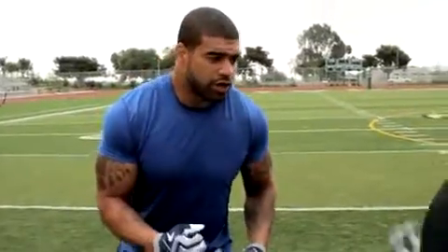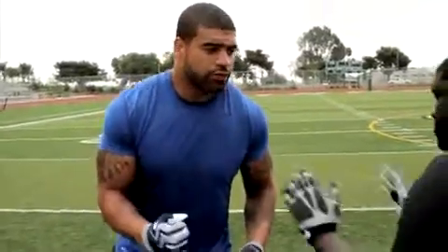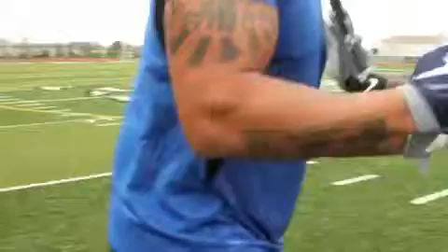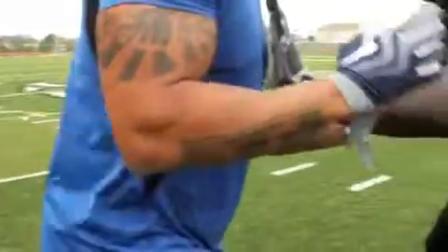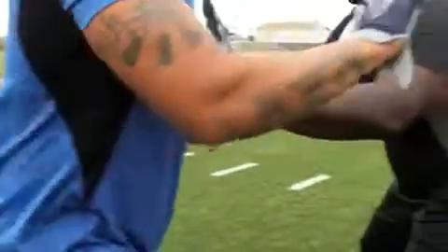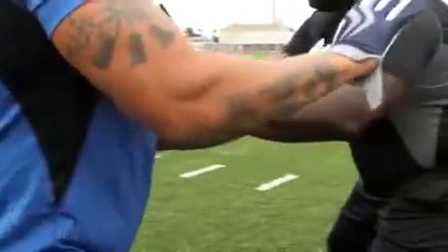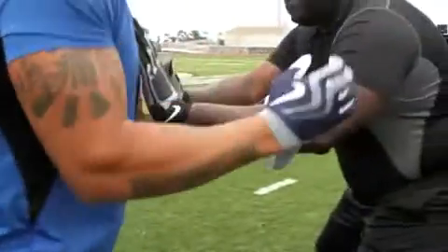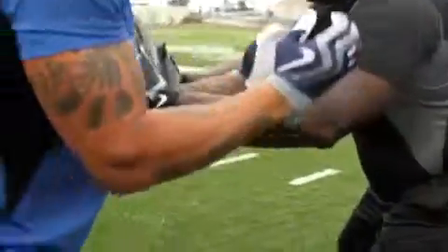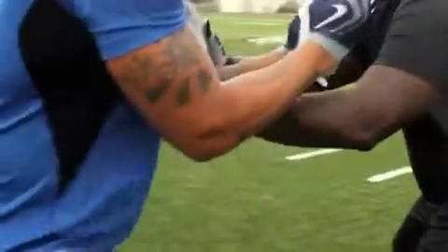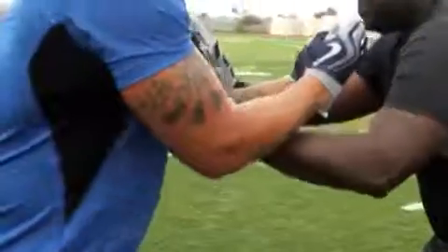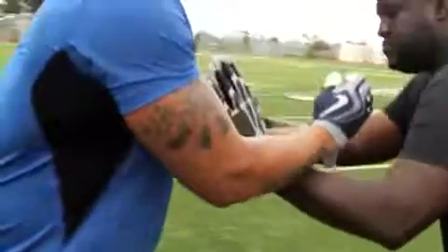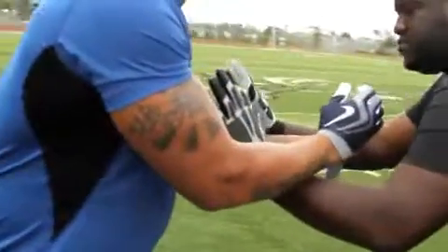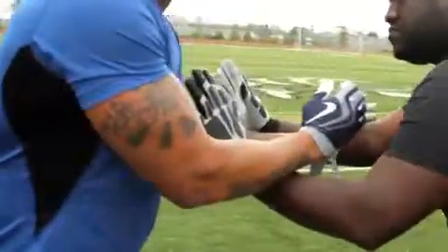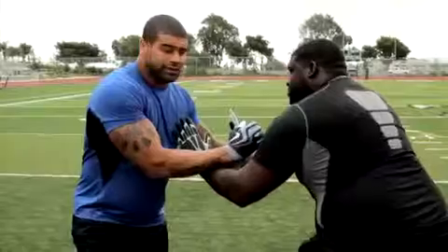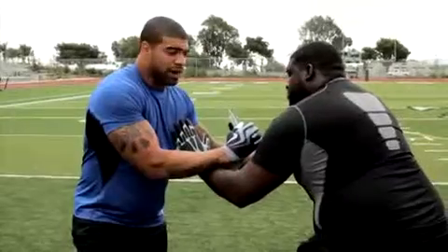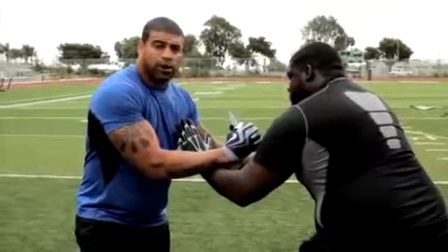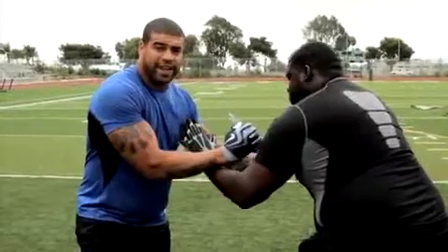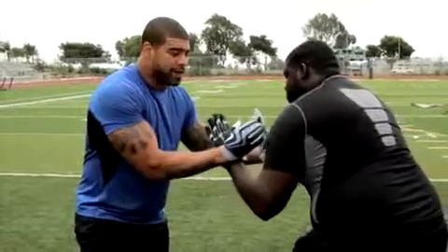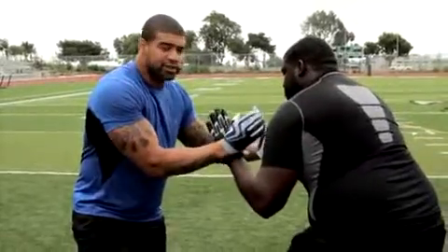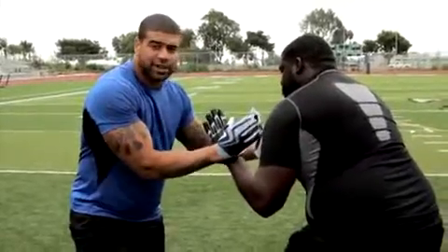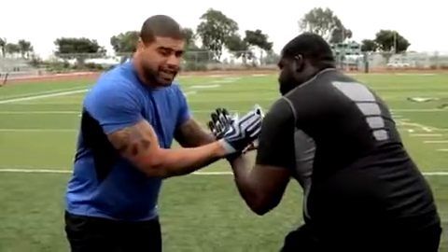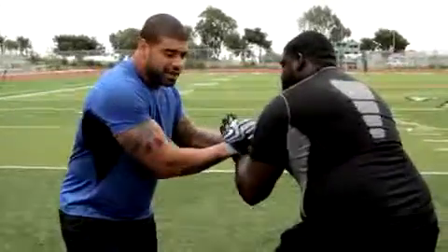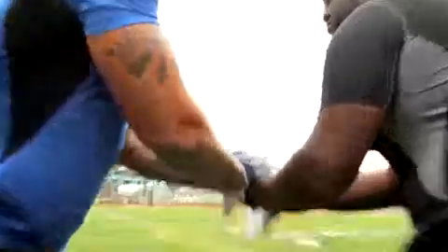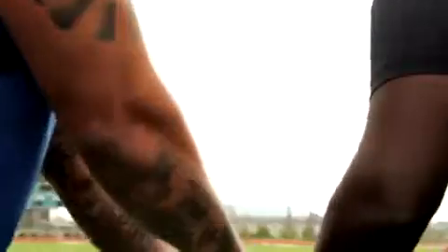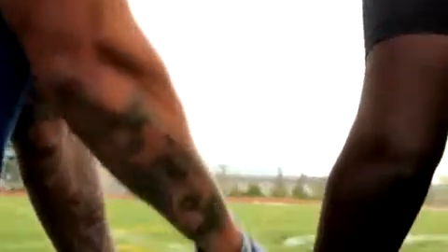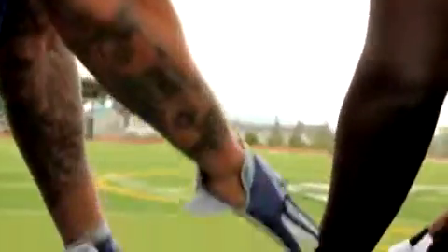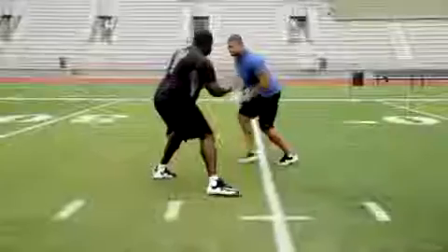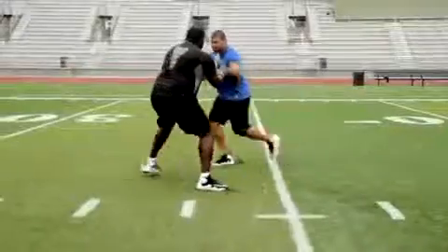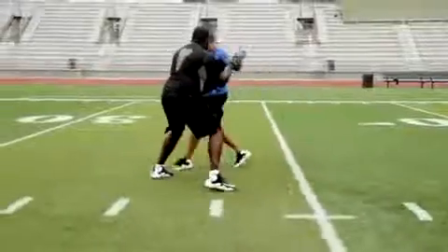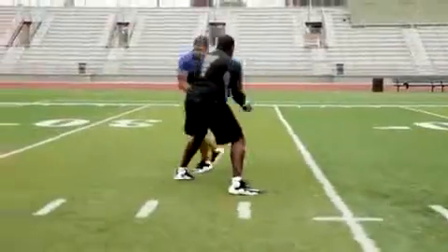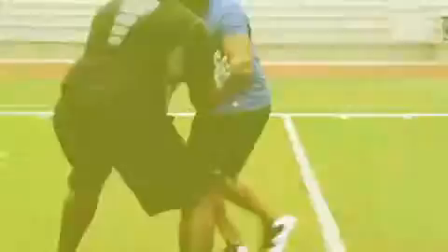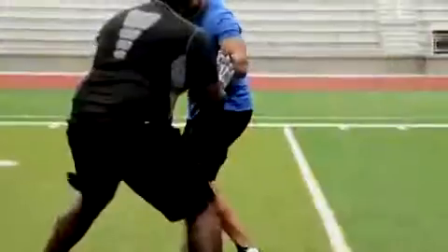Number two, you want to come through. As he punches through, you want to swipe at his elbows. That way, if you pull his hands back, you can still get his hands and knock him down. That's called a double swipe move.